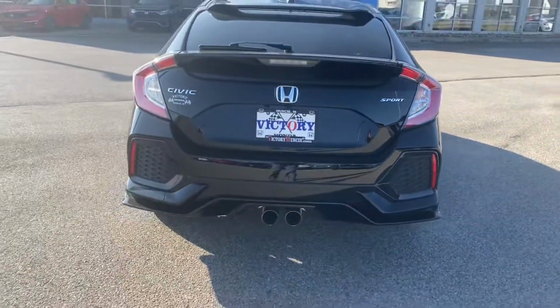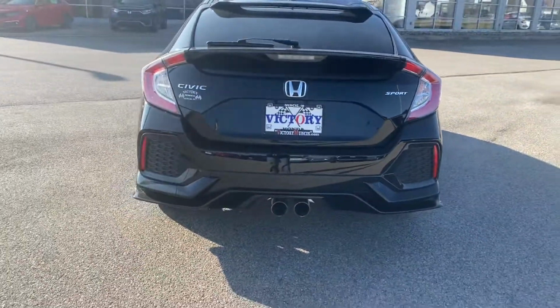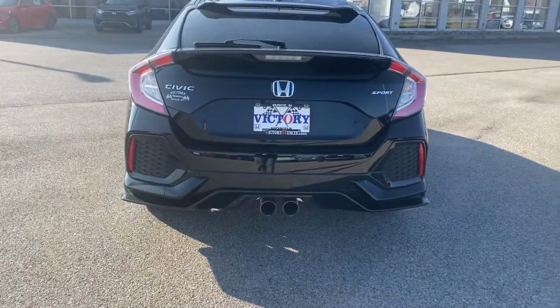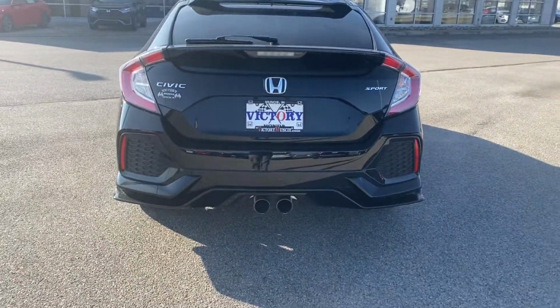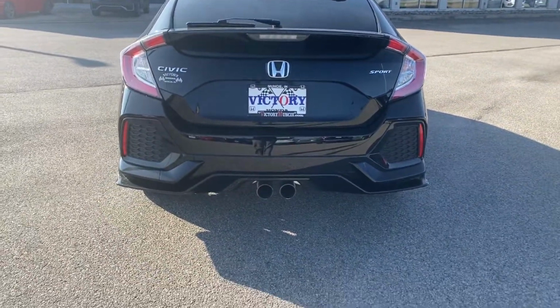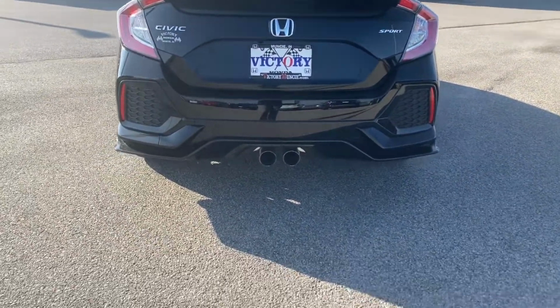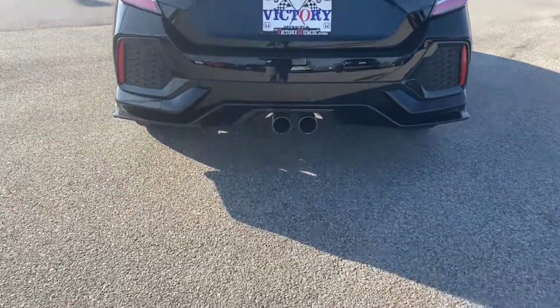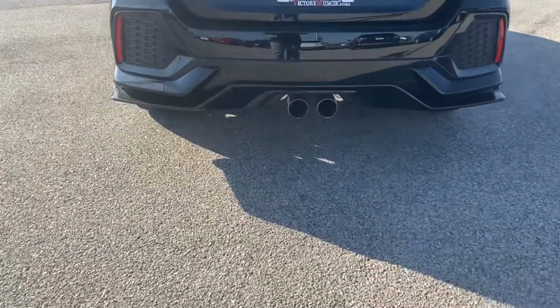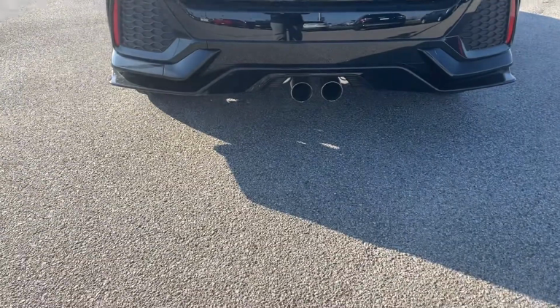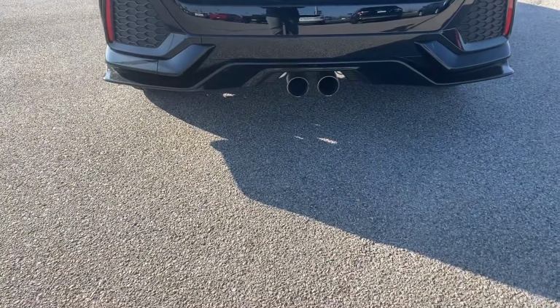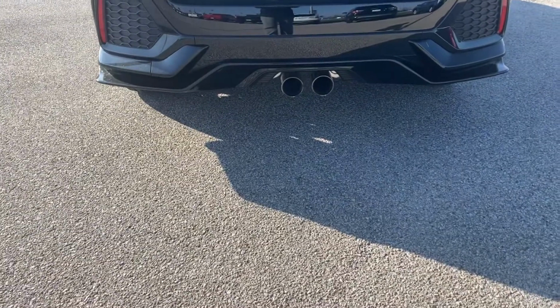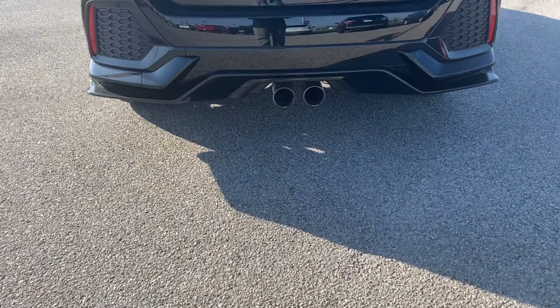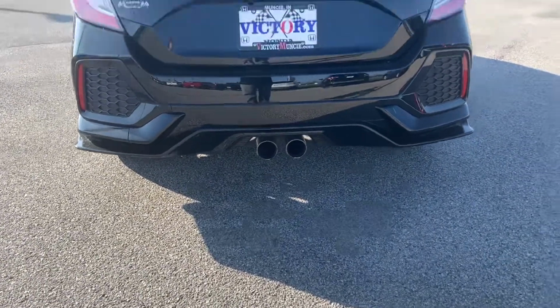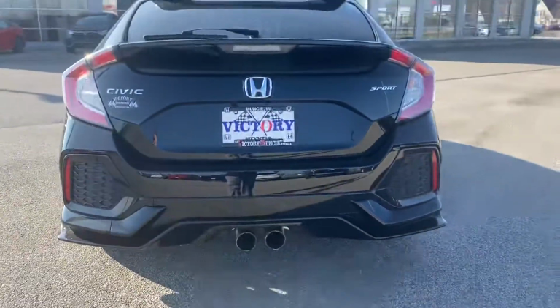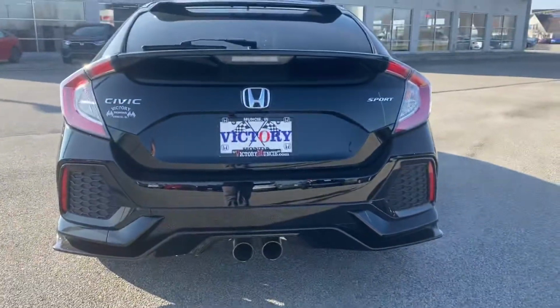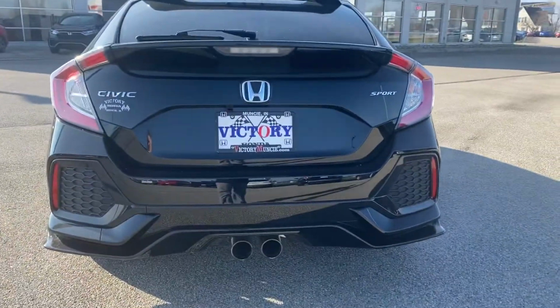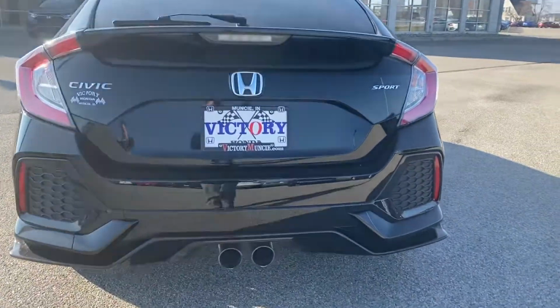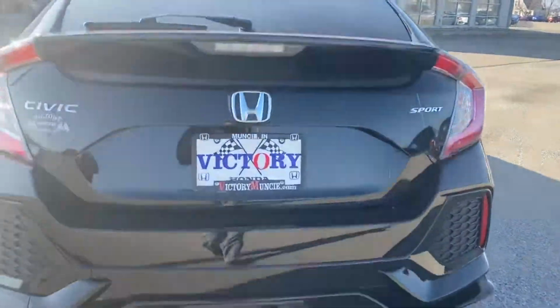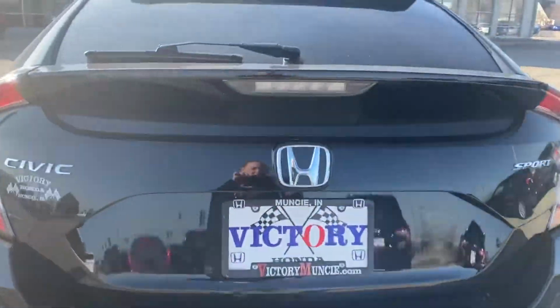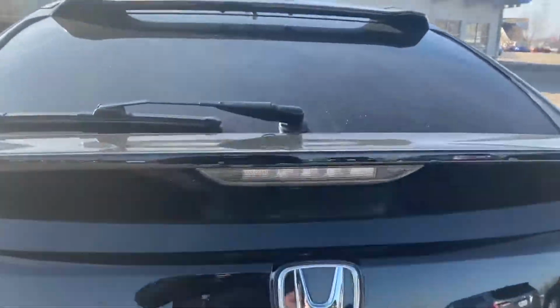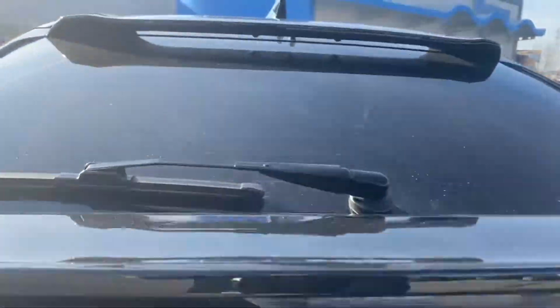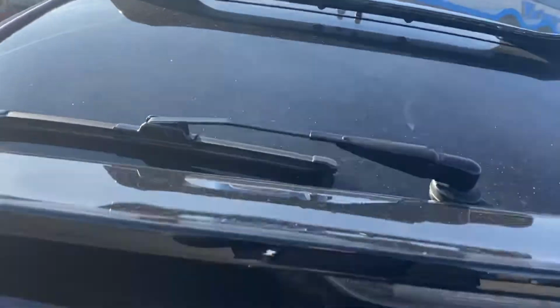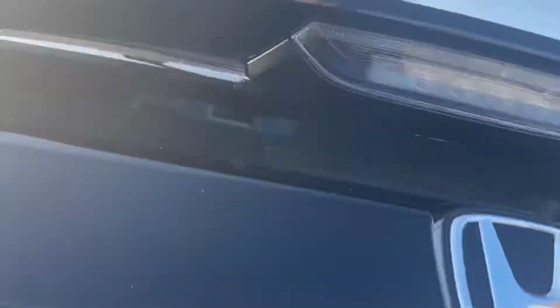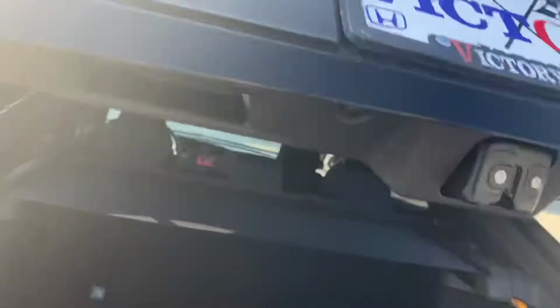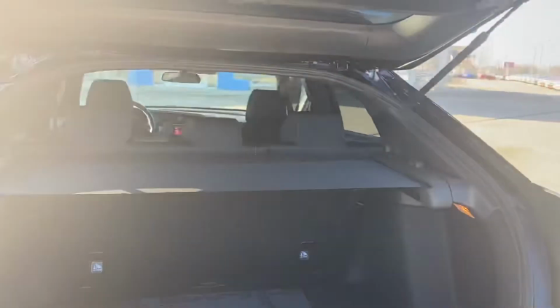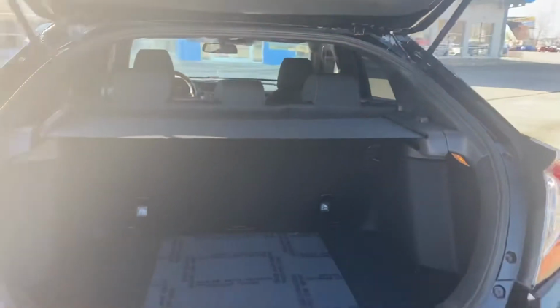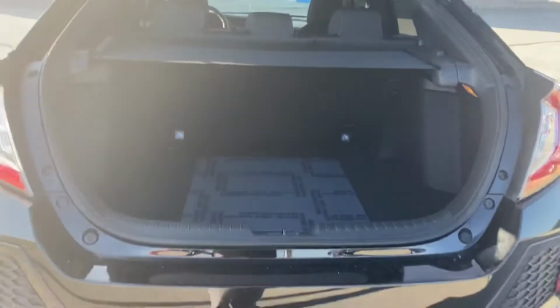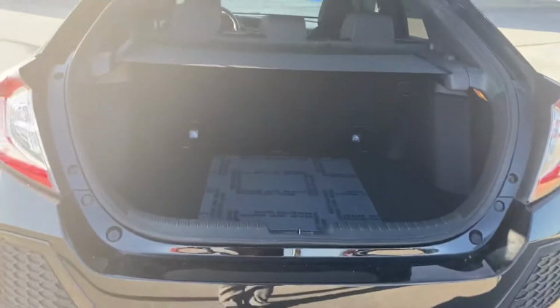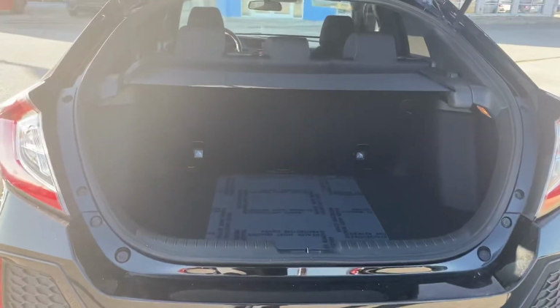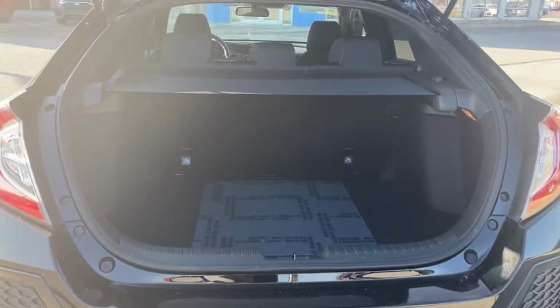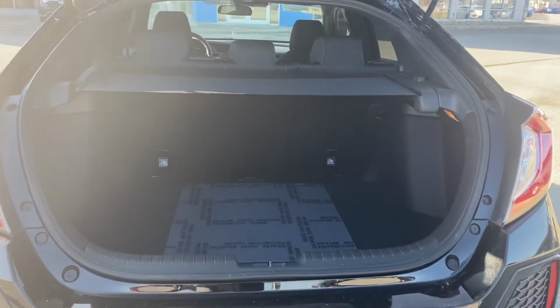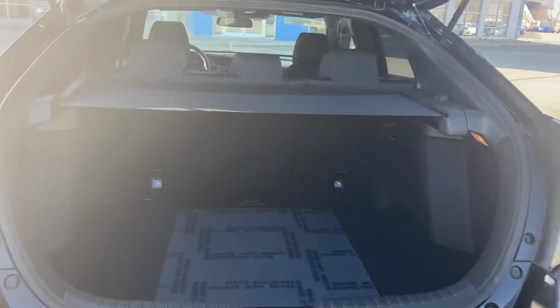The Honda Civic Sport will provide you with the dual center exhaust, as well as plenty of room for your luggage and groceries.